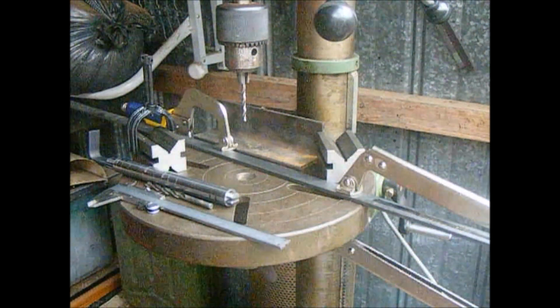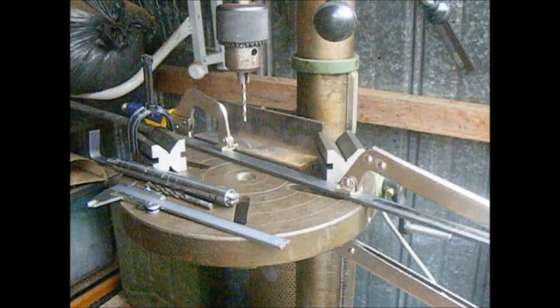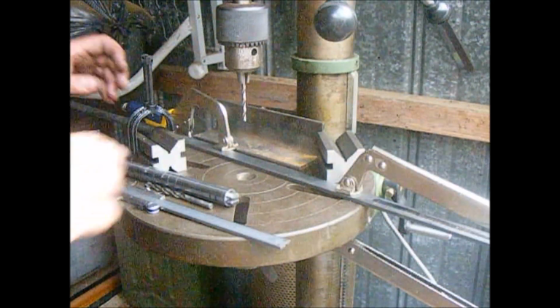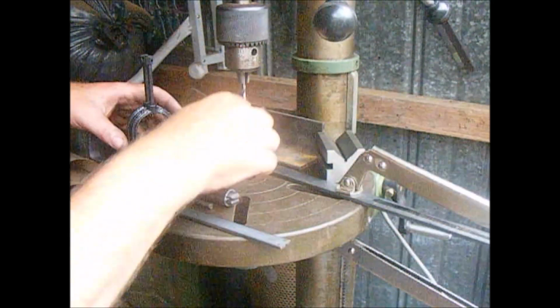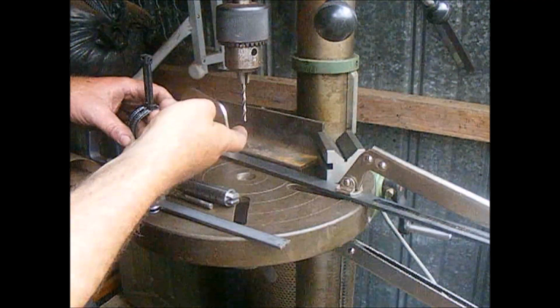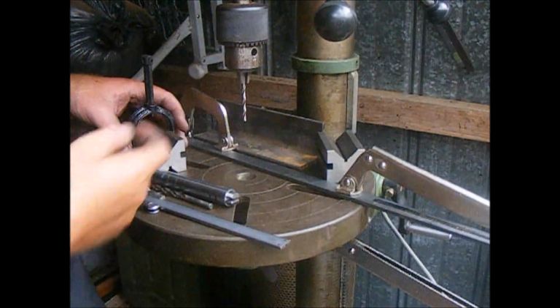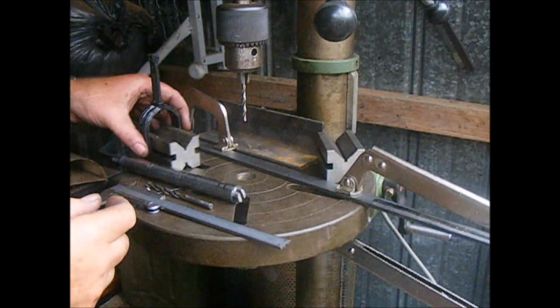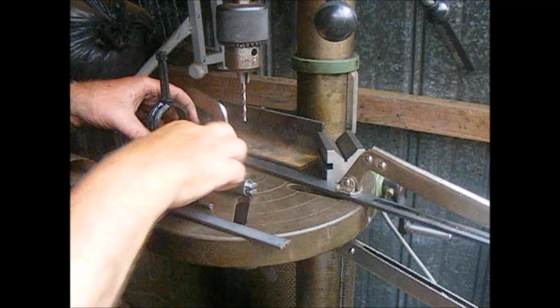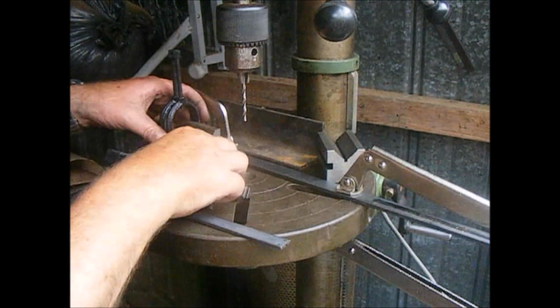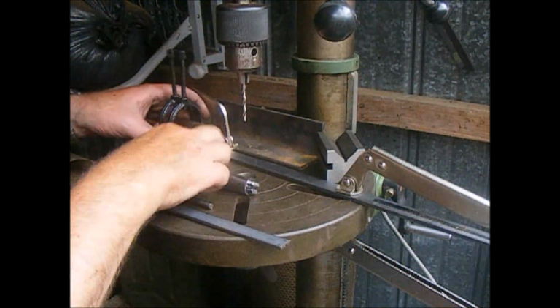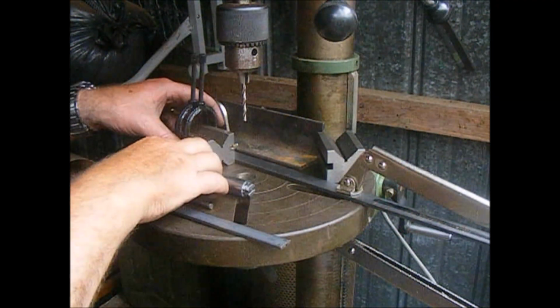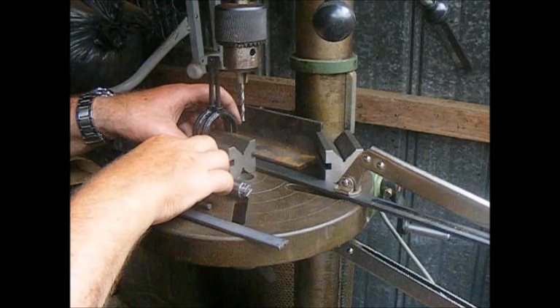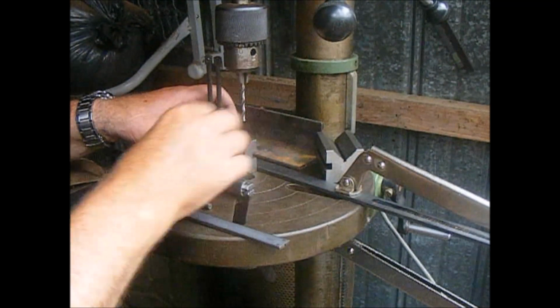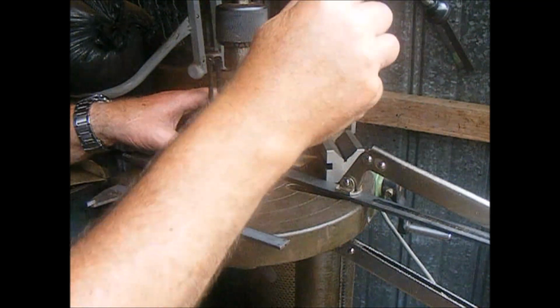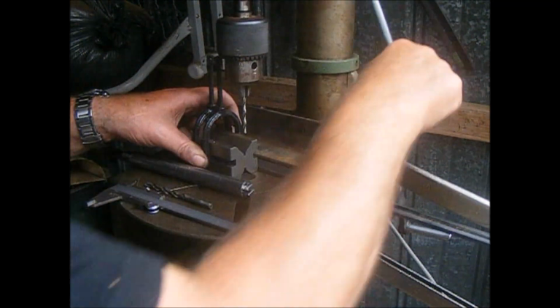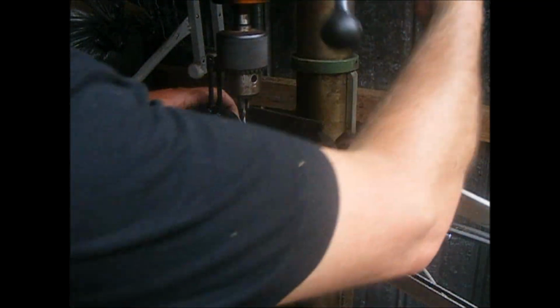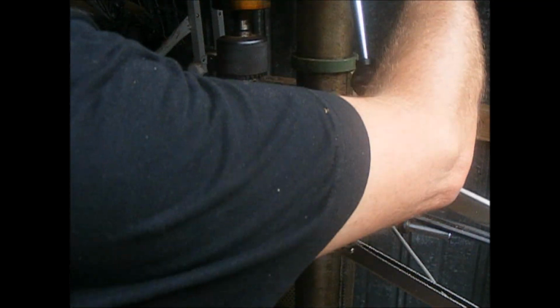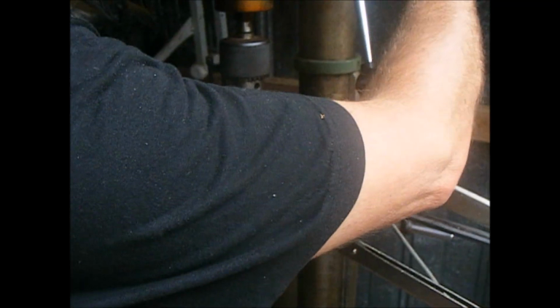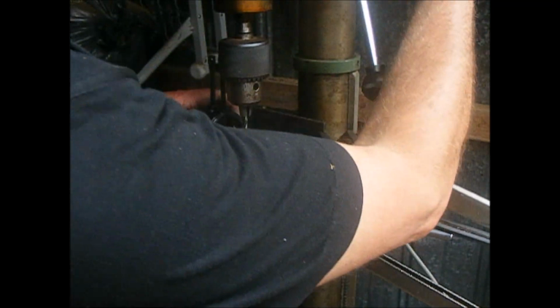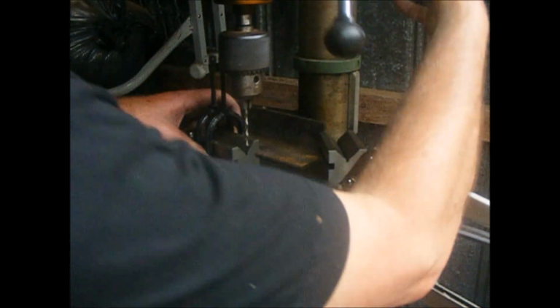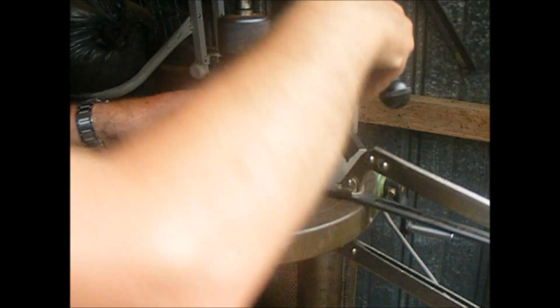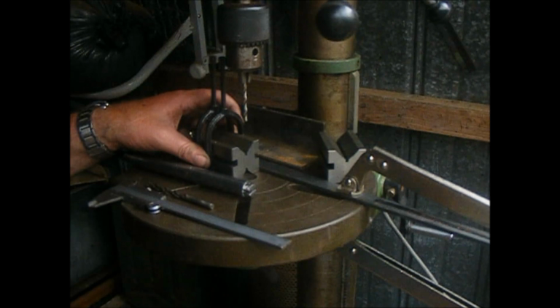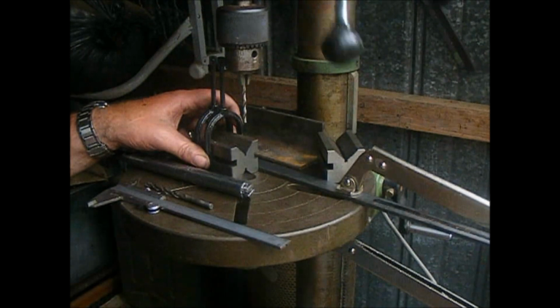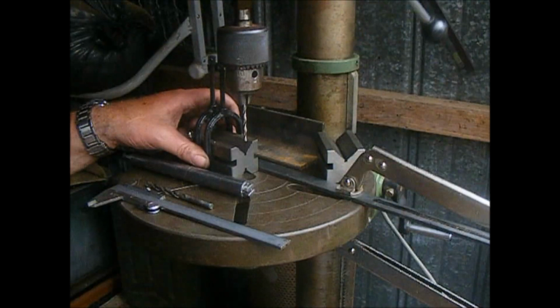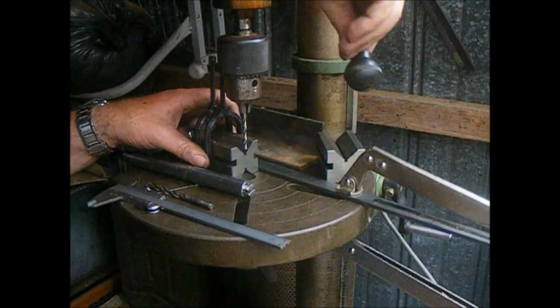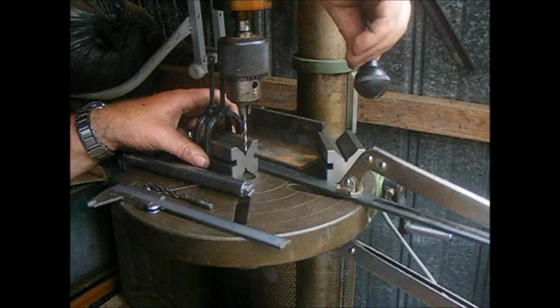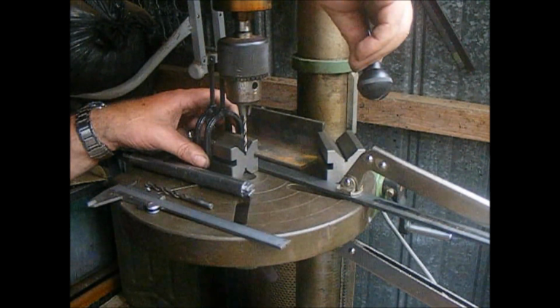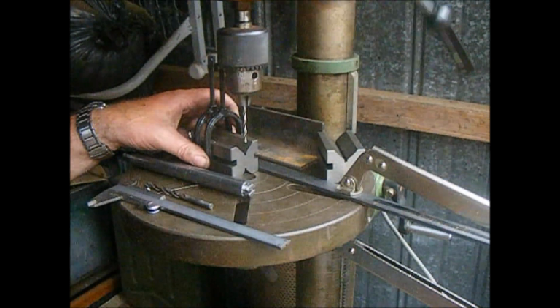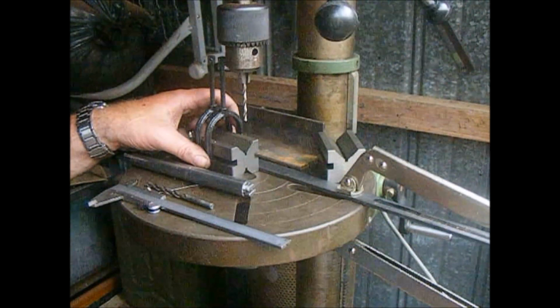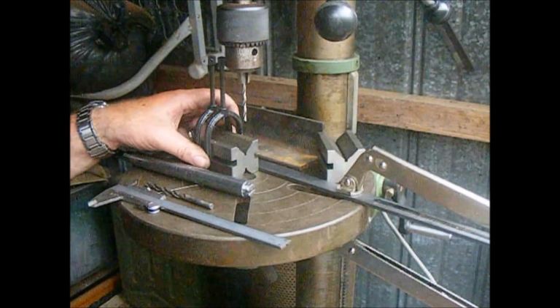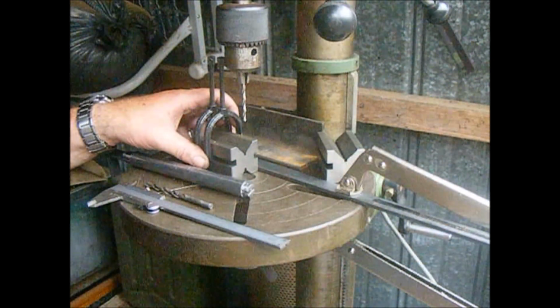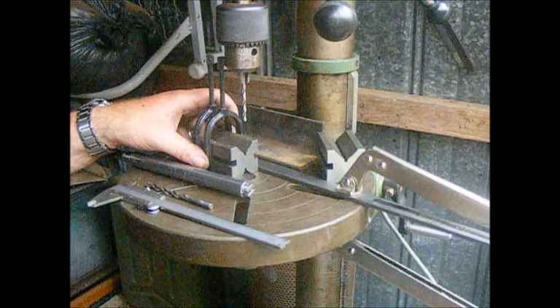So we know that the centre line of that drill is now — when we've got something in there — bang, right in the middle of that V-block. And that's how you do it.